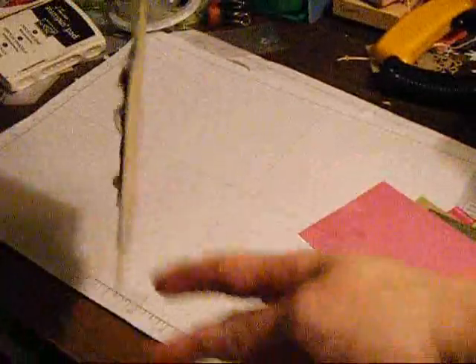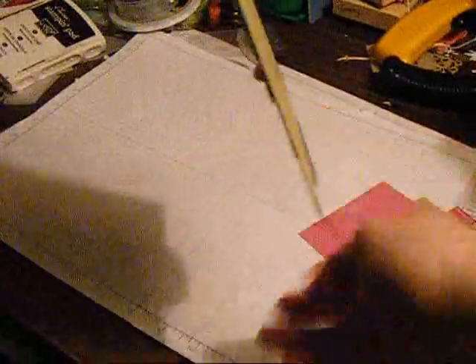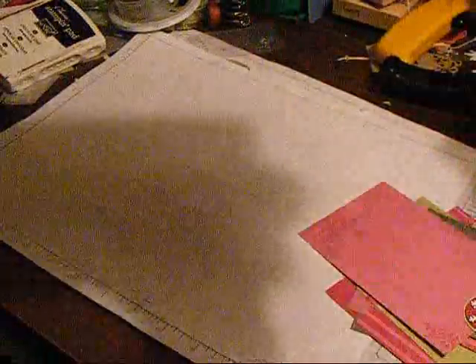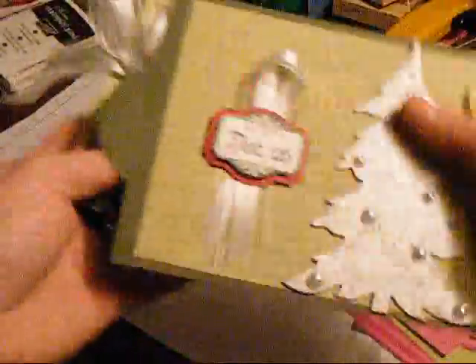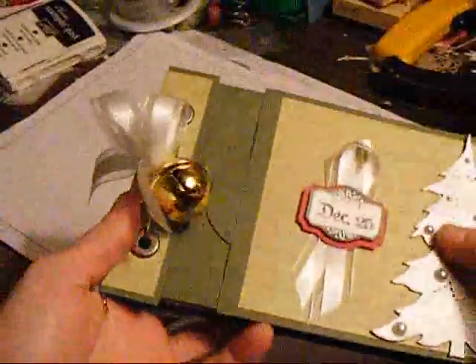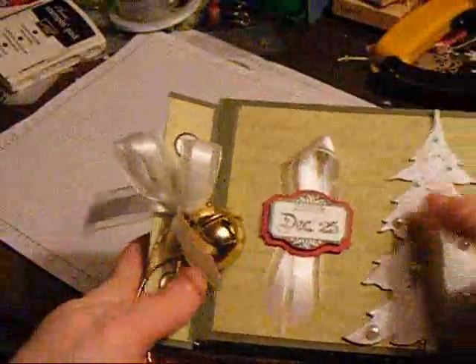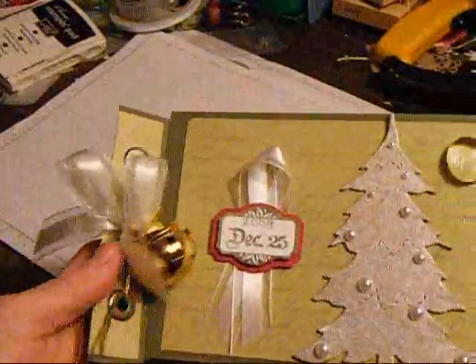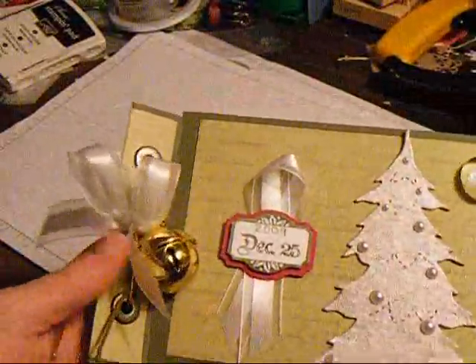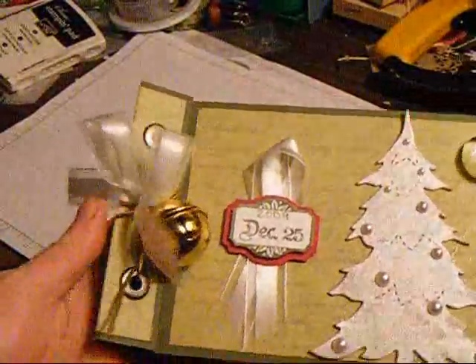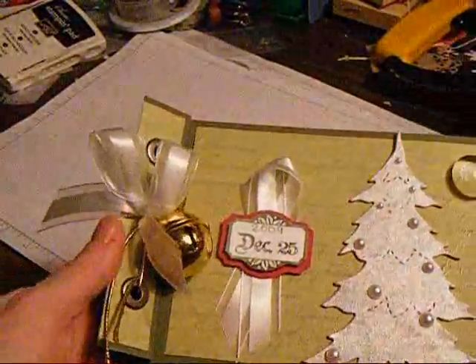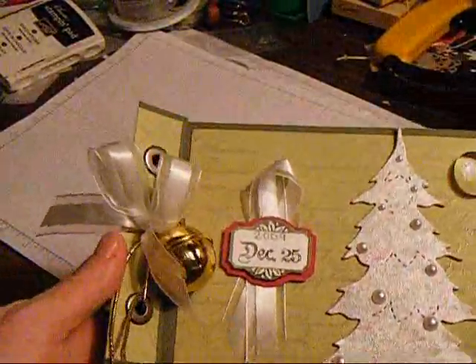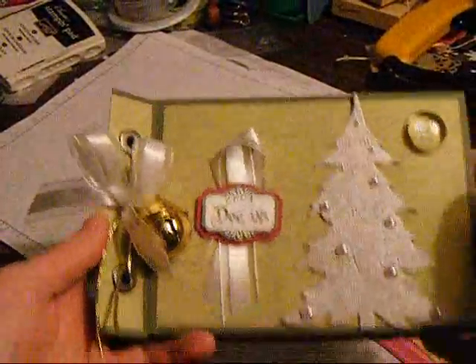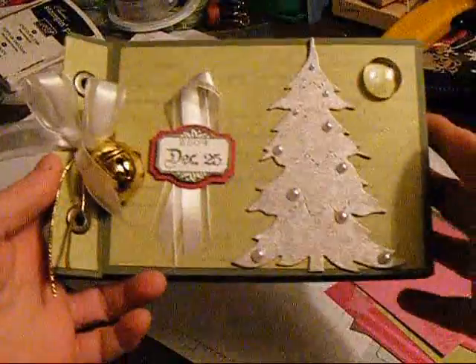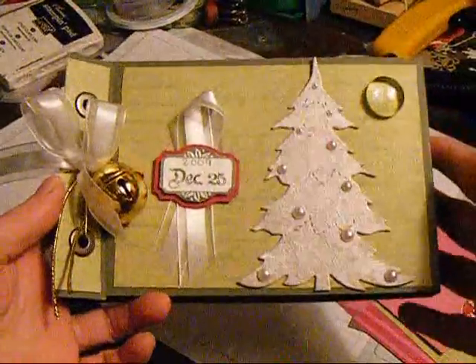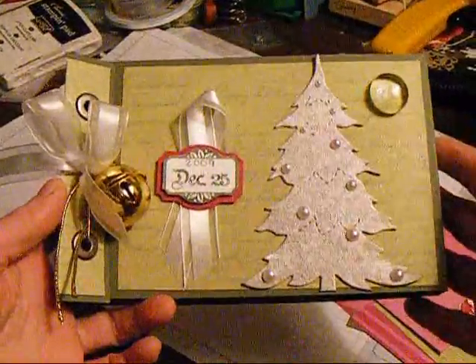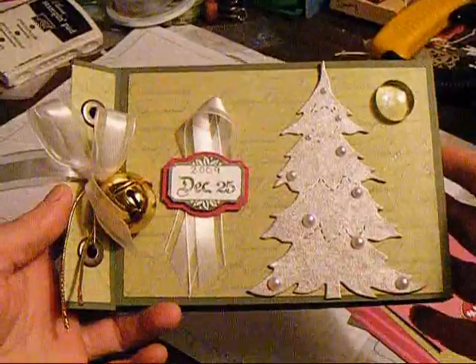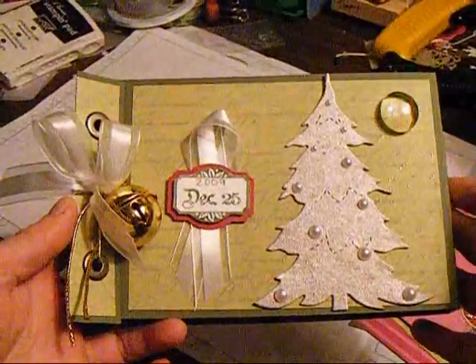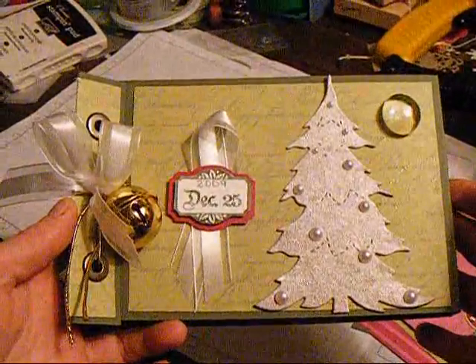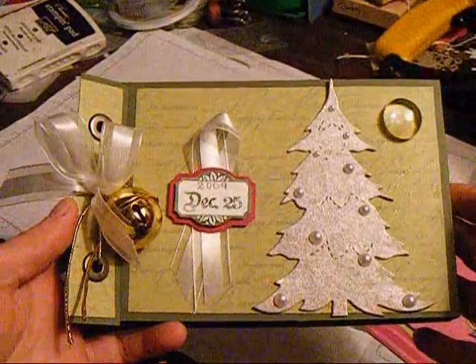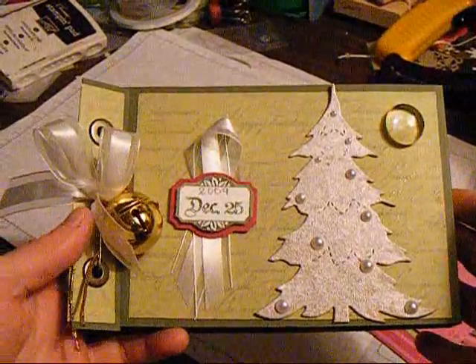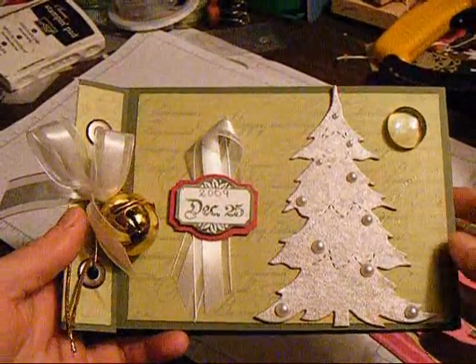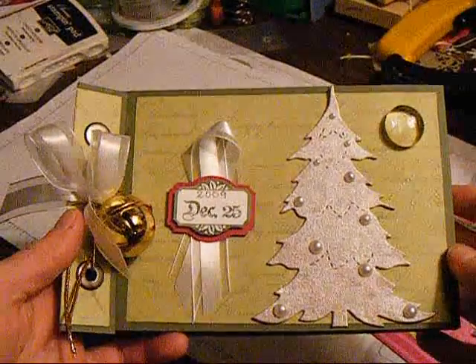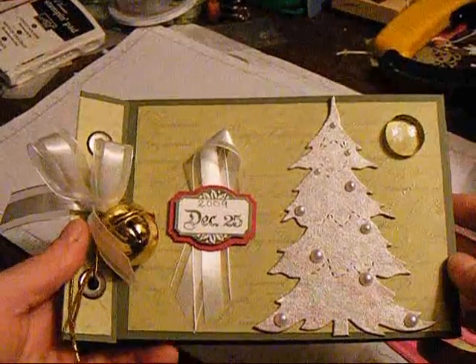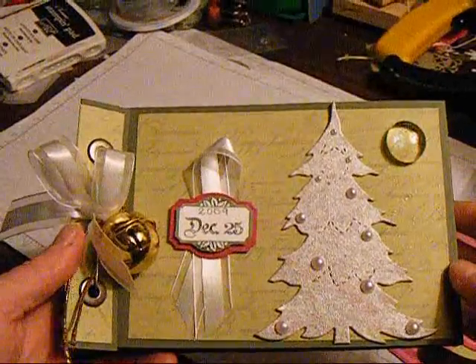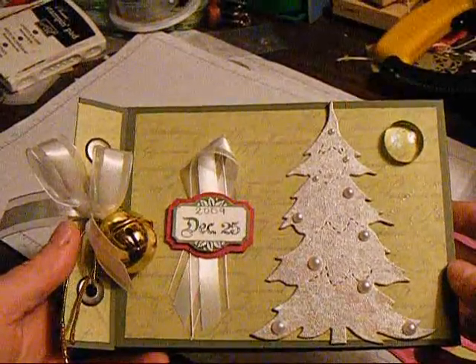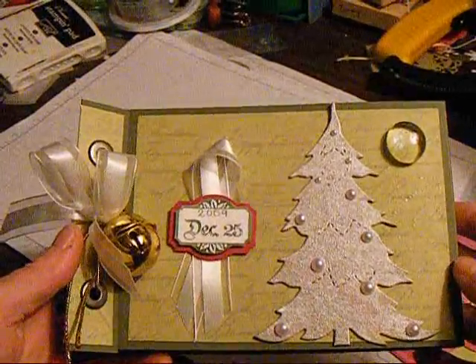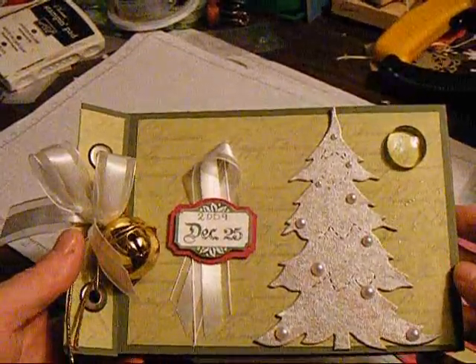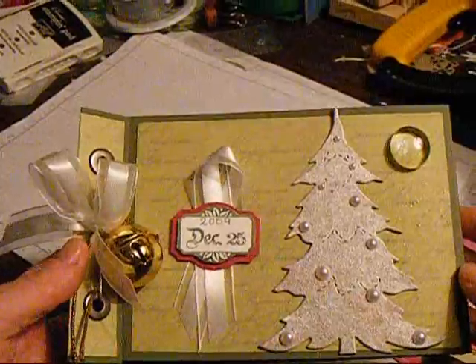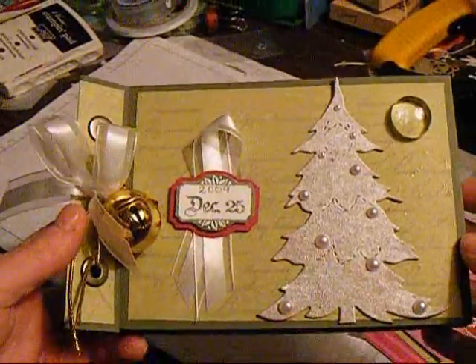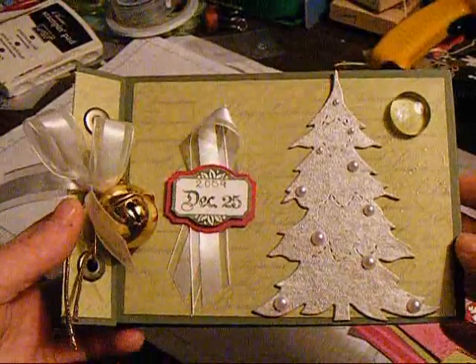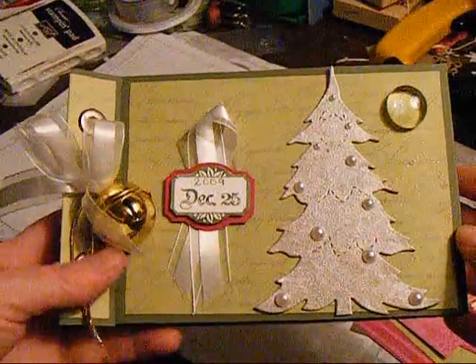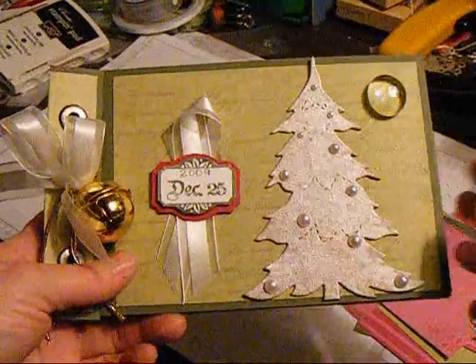So that's my mini. If you're interested in trying one, I suggest you head over to Laura's Following the Paper Trail blog. Thank you. Bye.